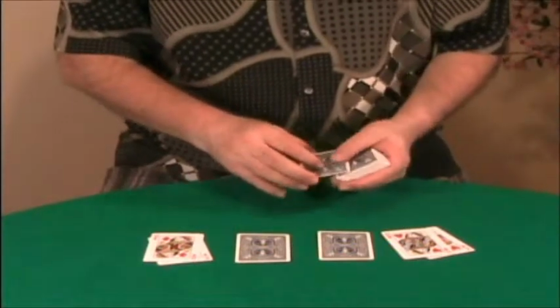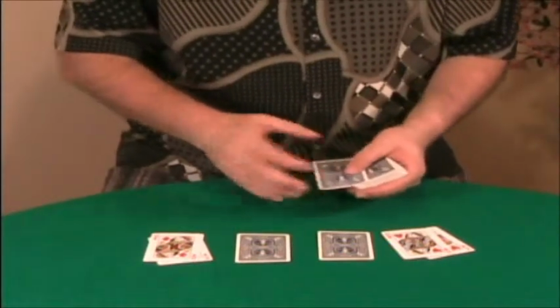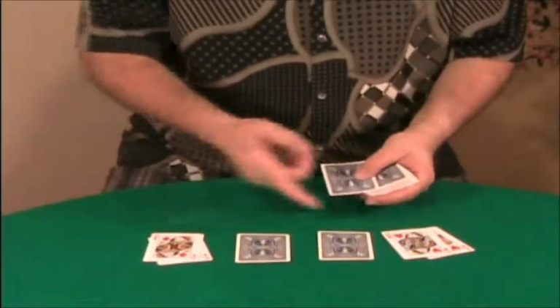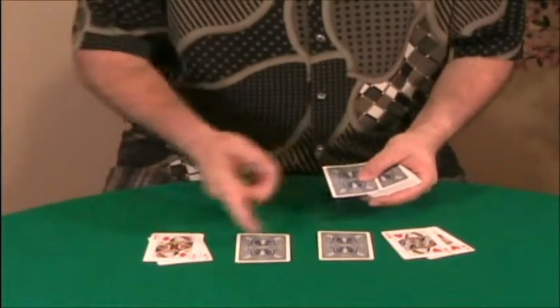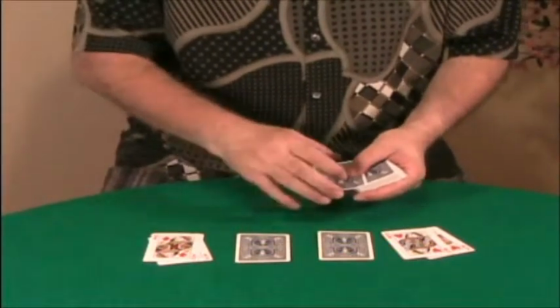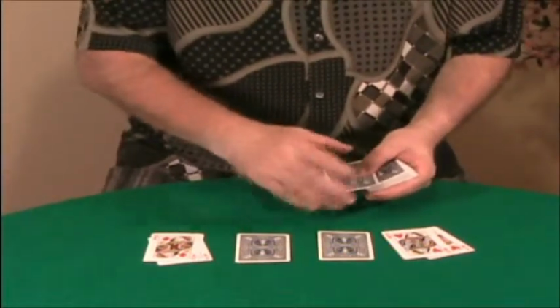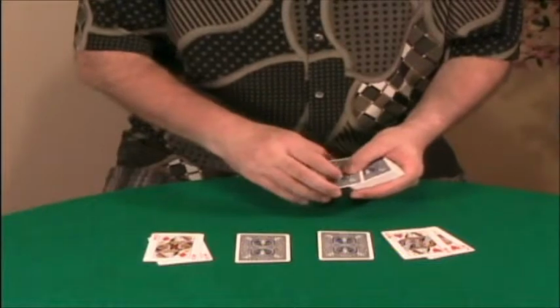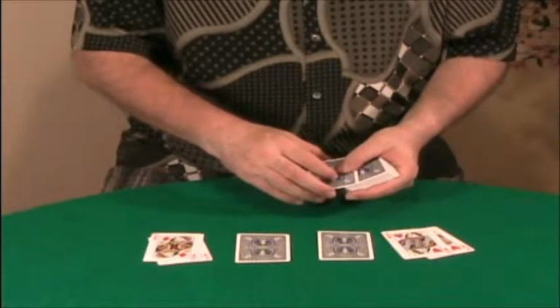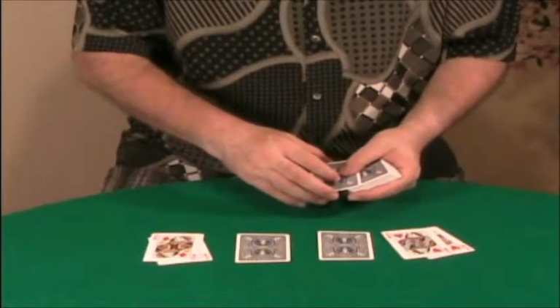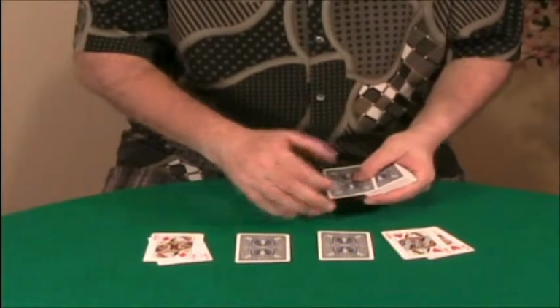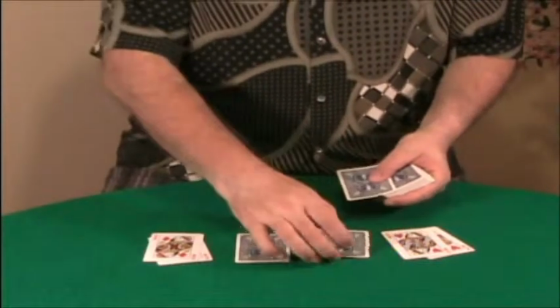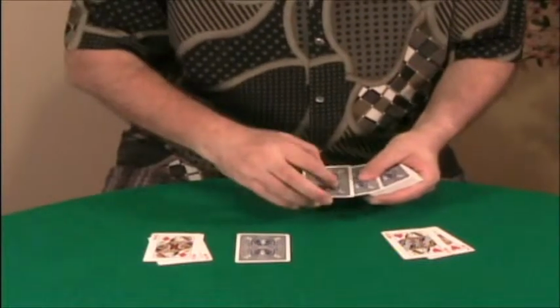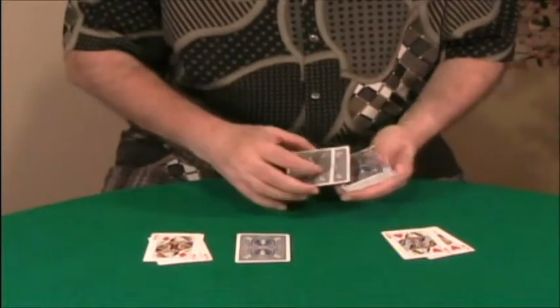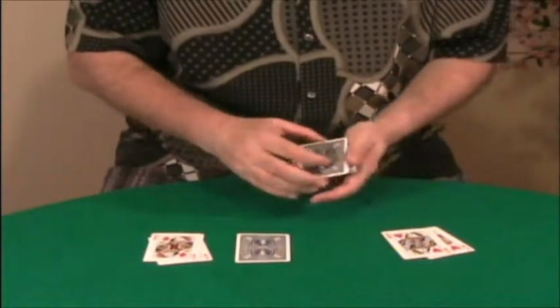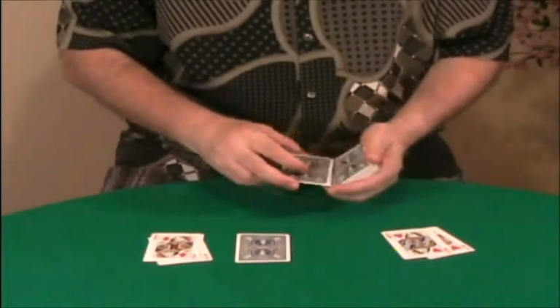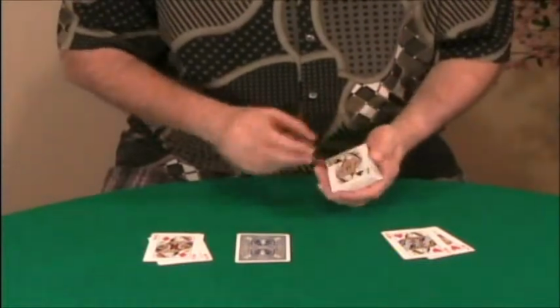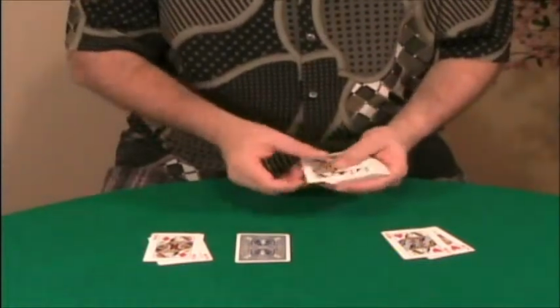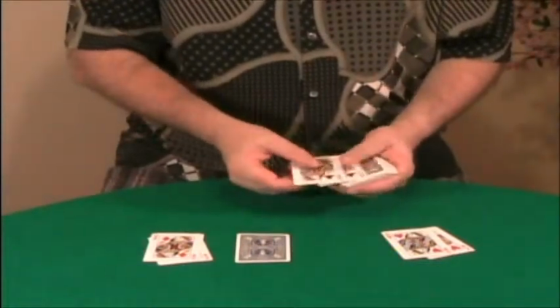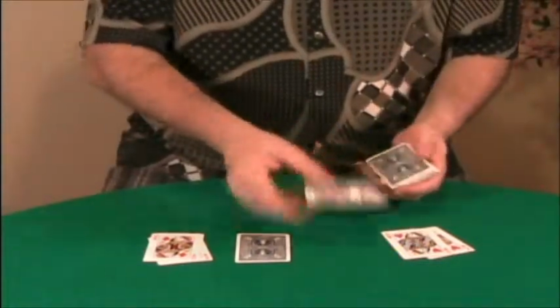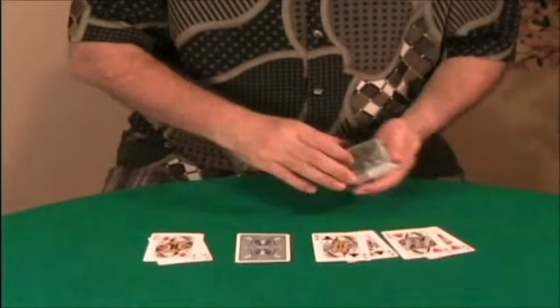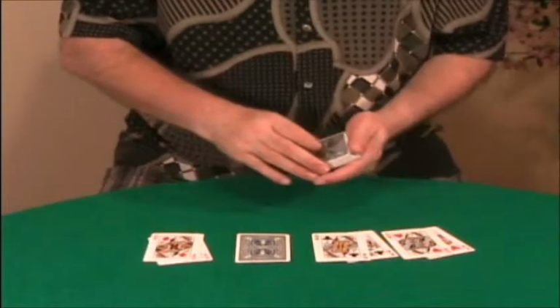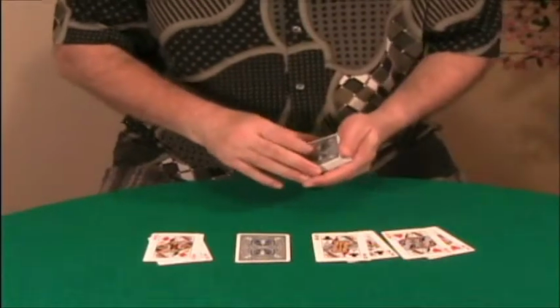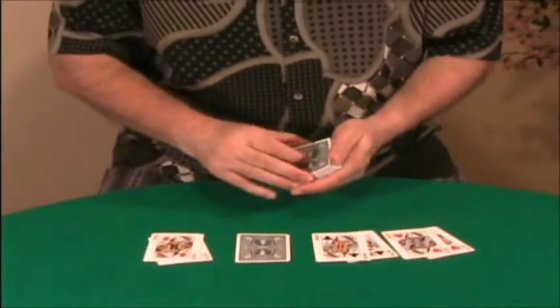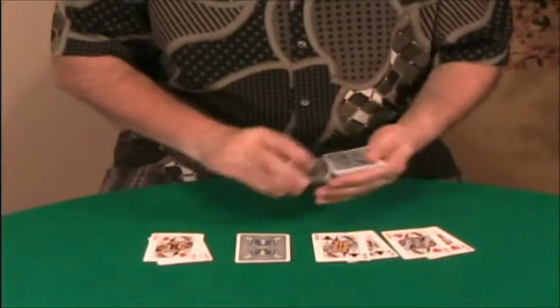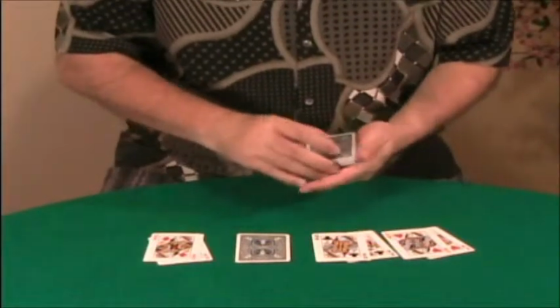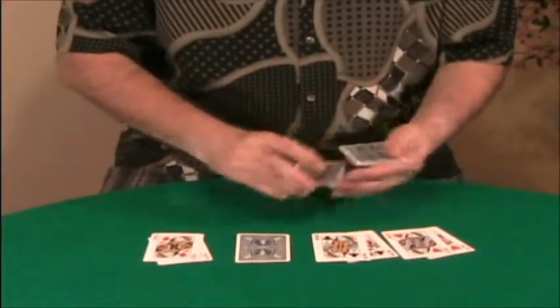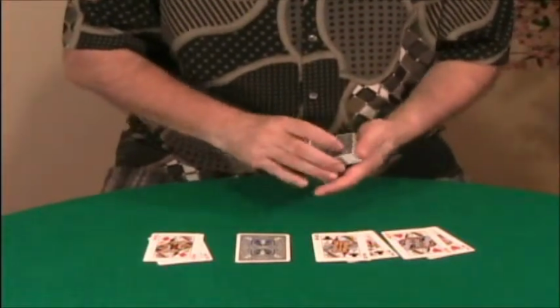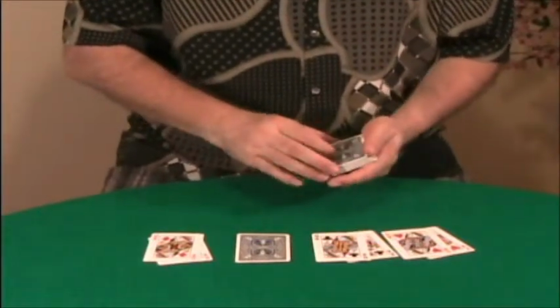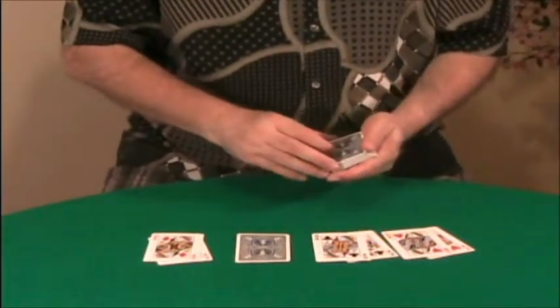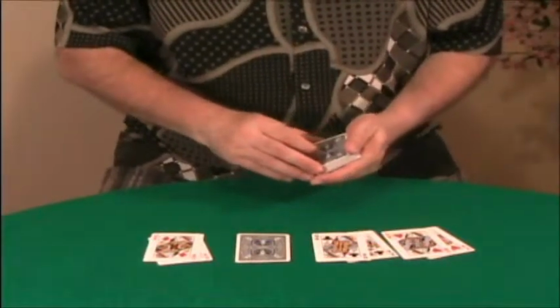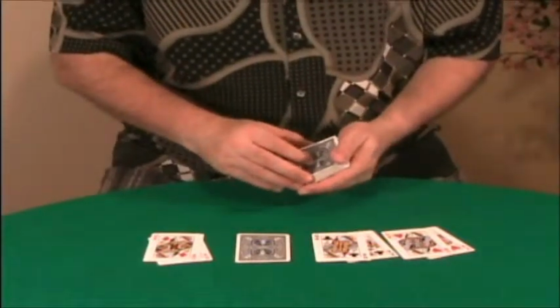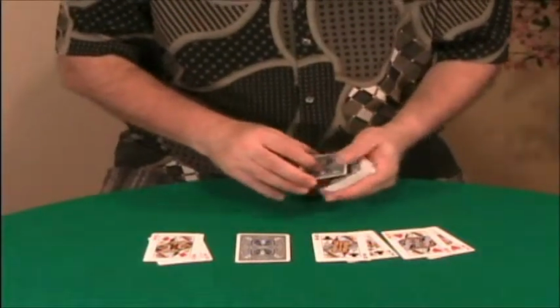Once again, another queen hopefully. Which one? To your left. My left, like this — oh yes, the queen and the king of clubs.